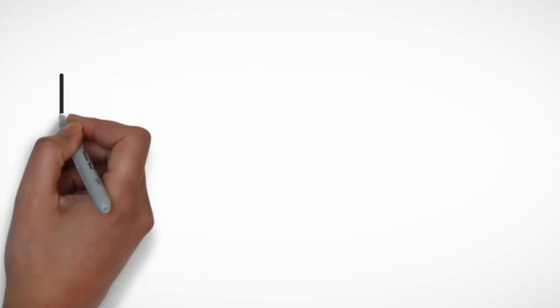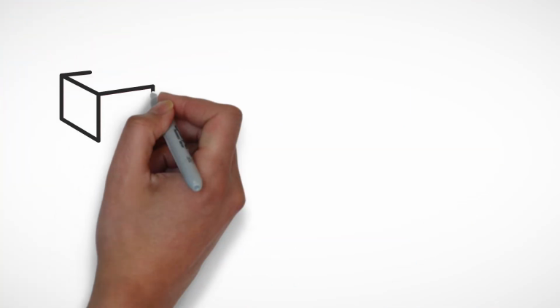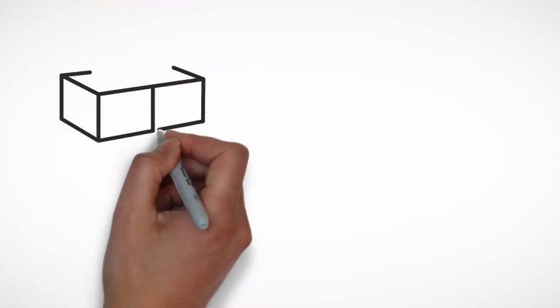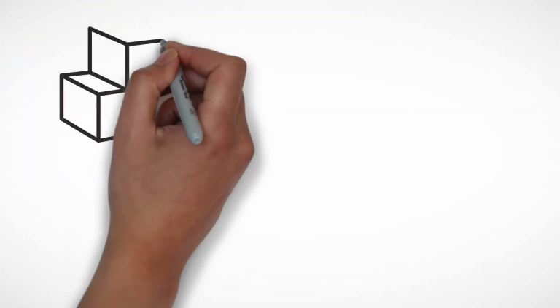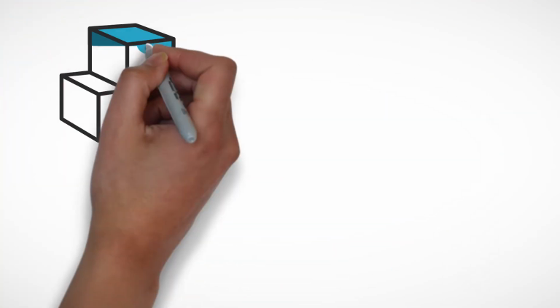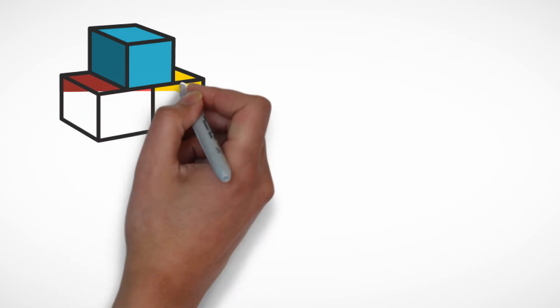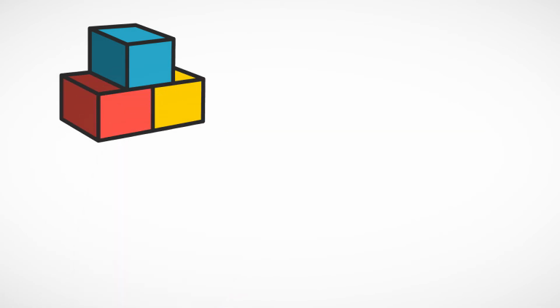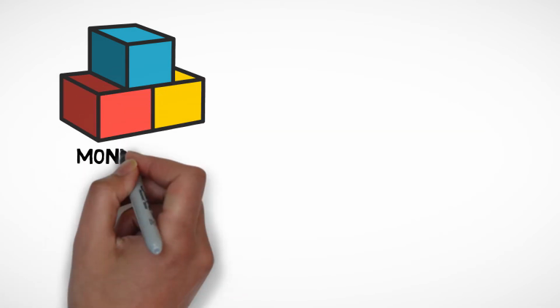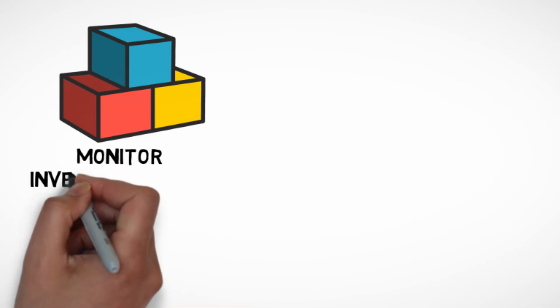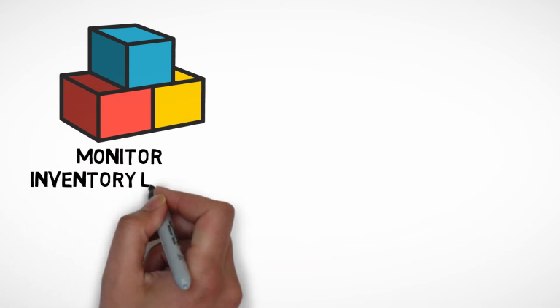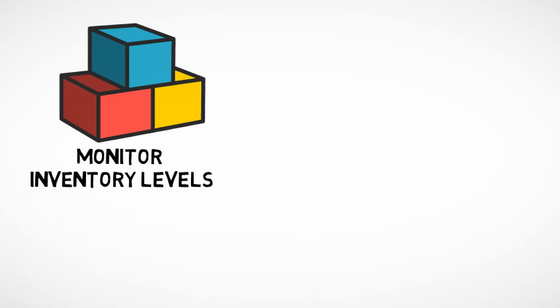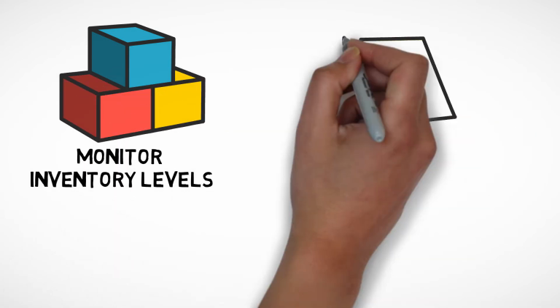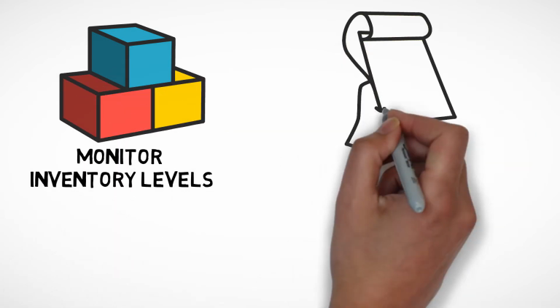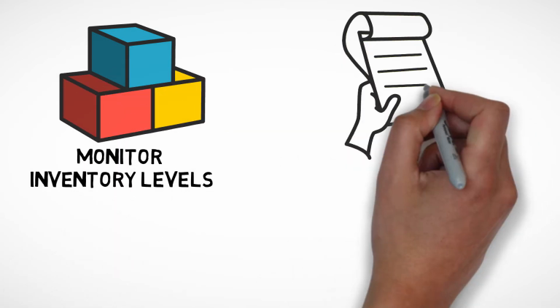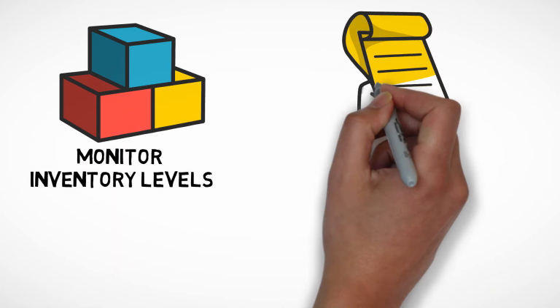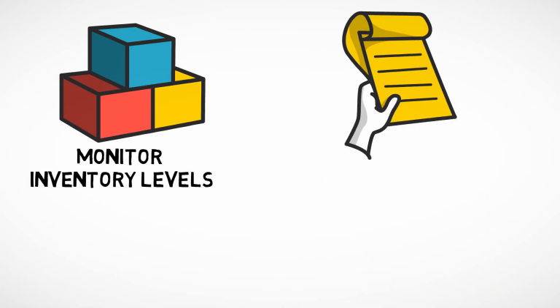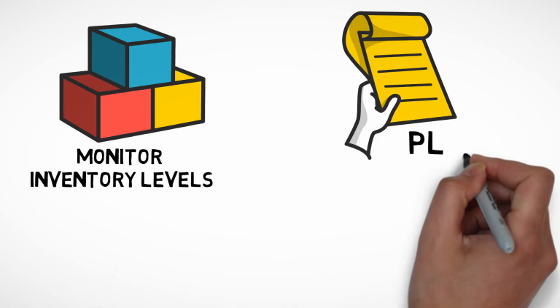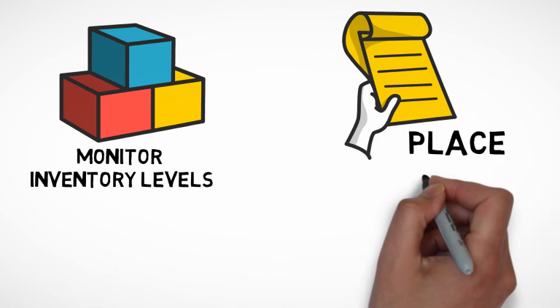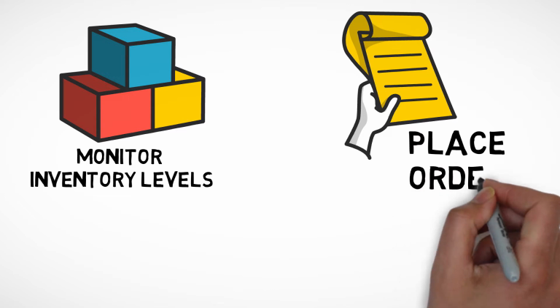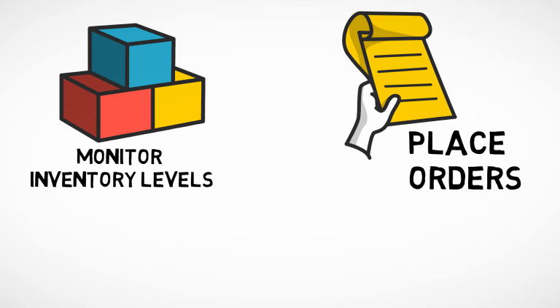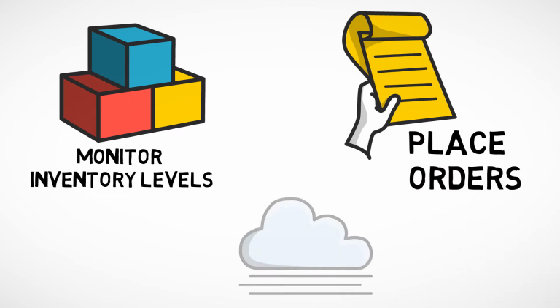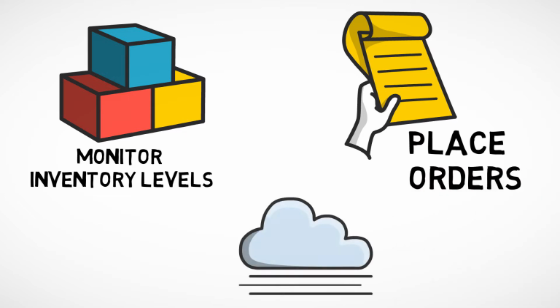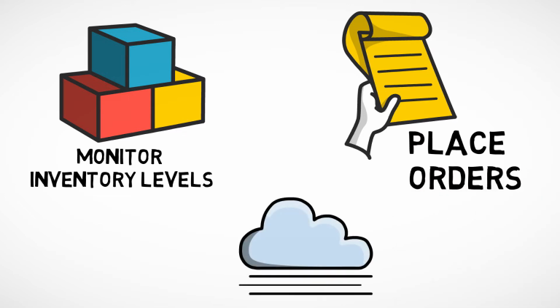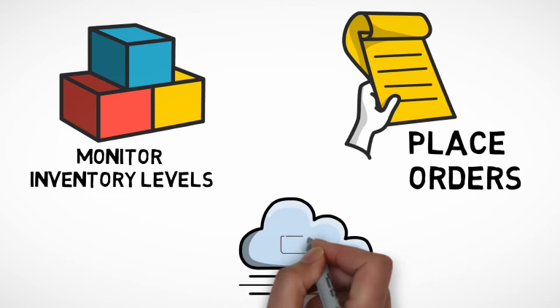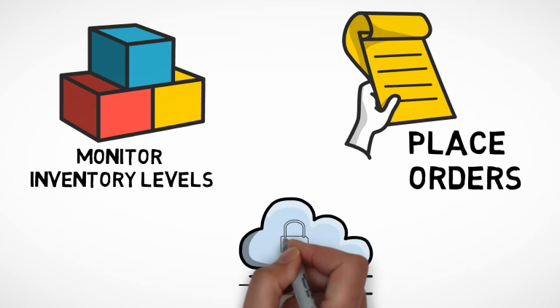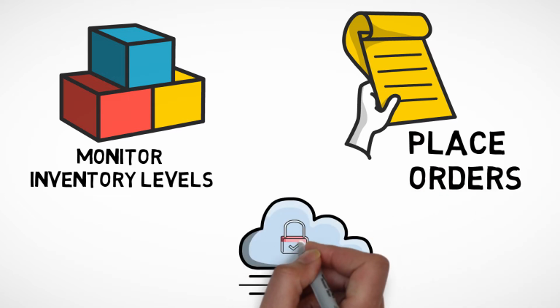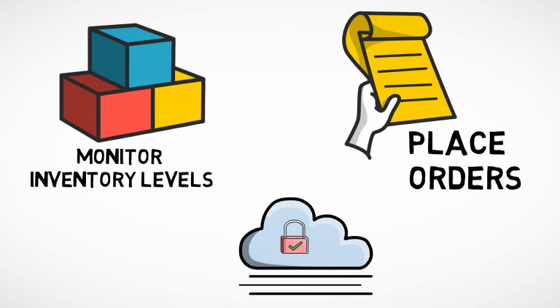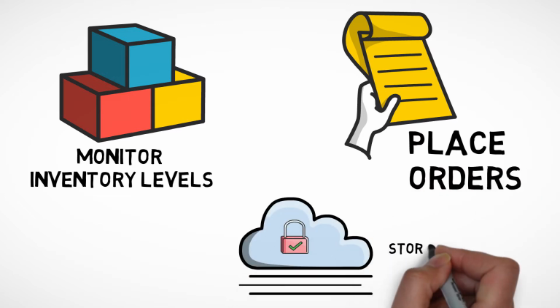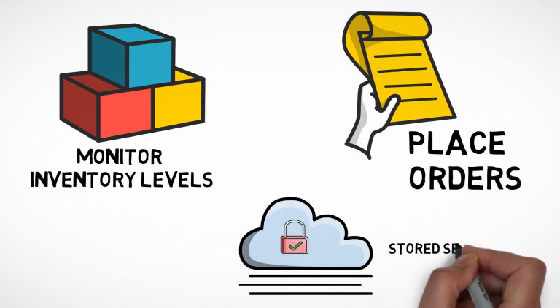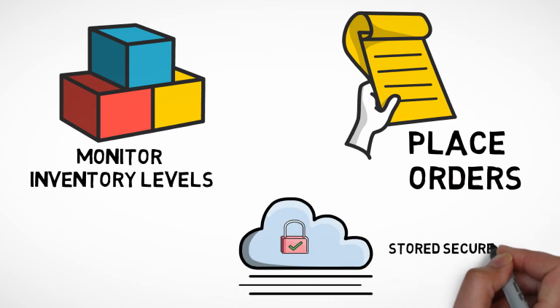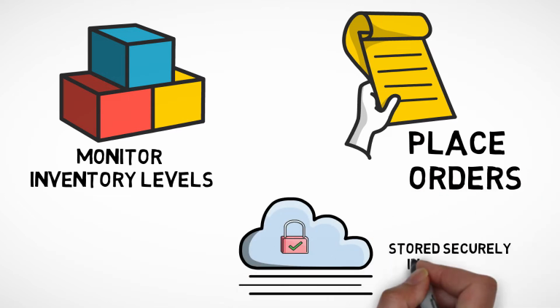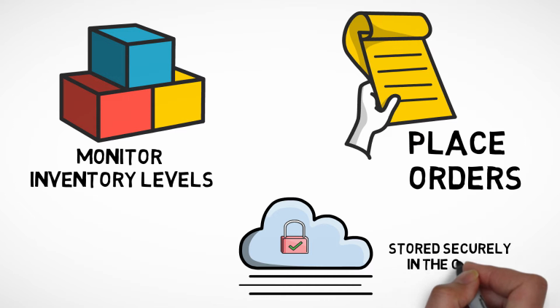AgriView lets you monitor inventory levels and place orders whether you're working on-site or remotely, with the confidence your inventory data is stored securely in the cloud.